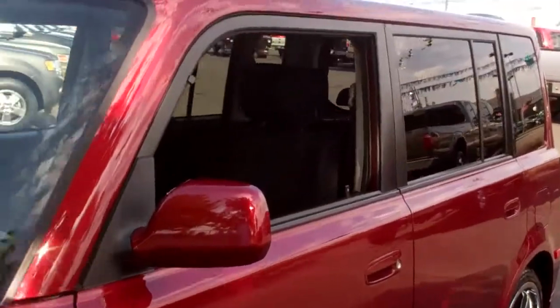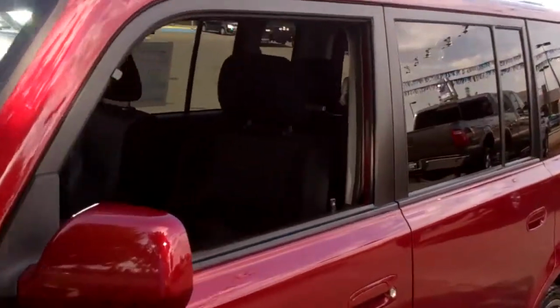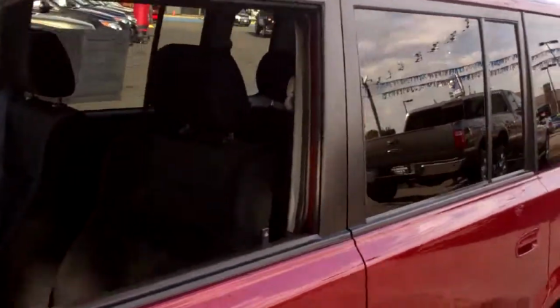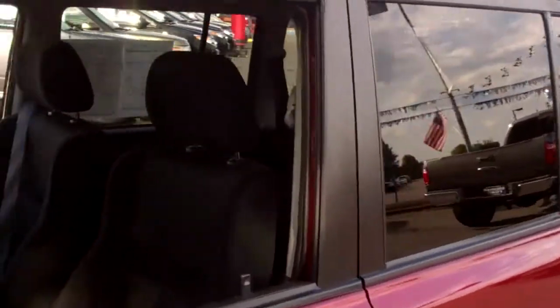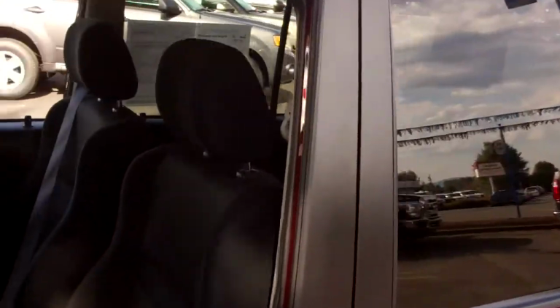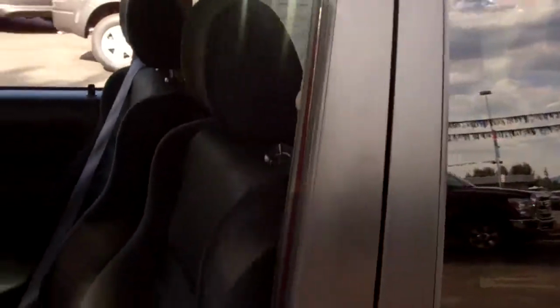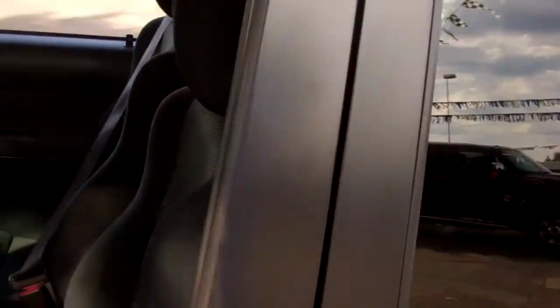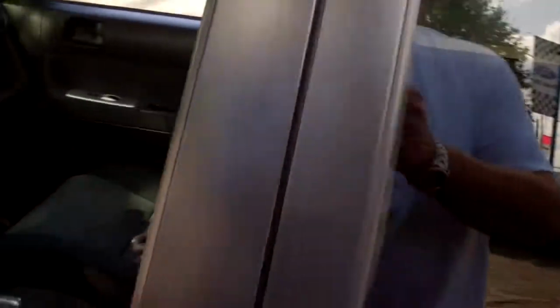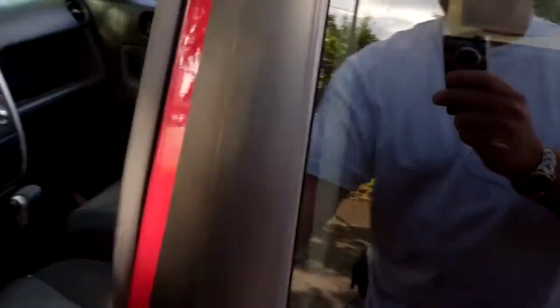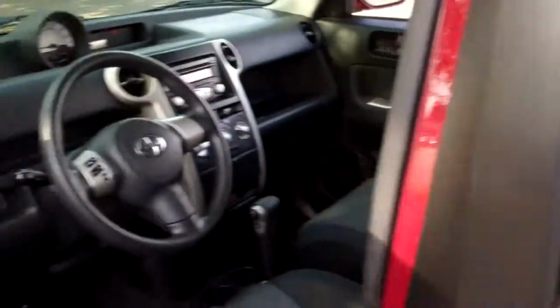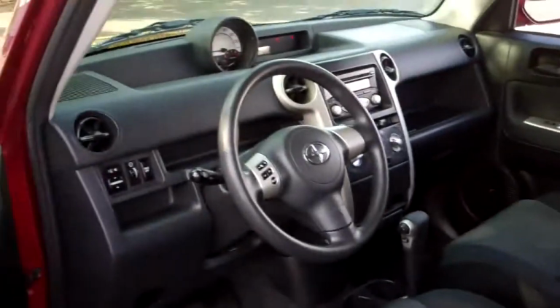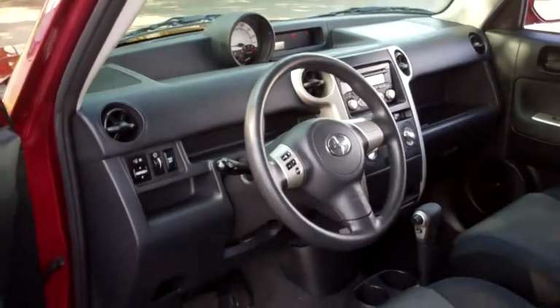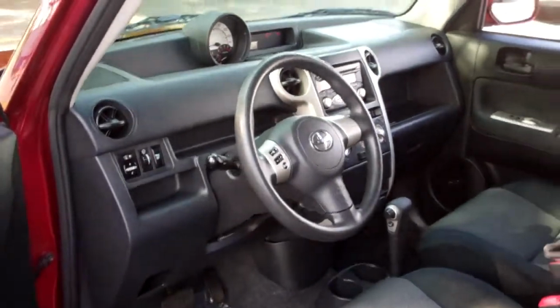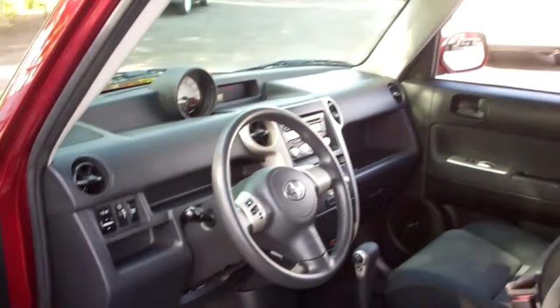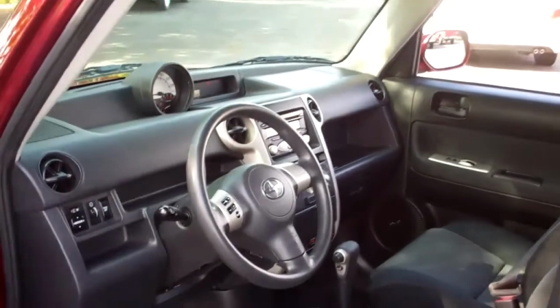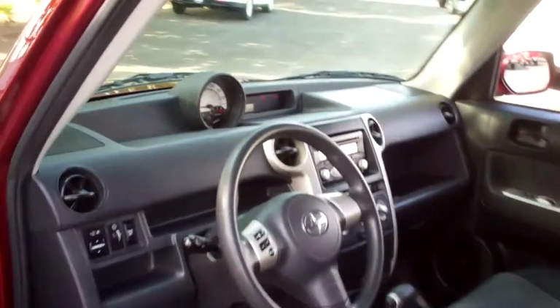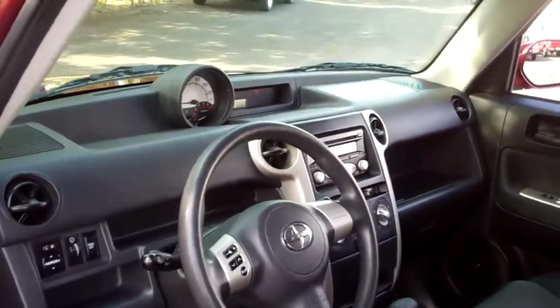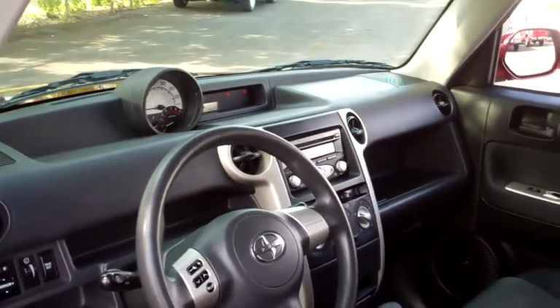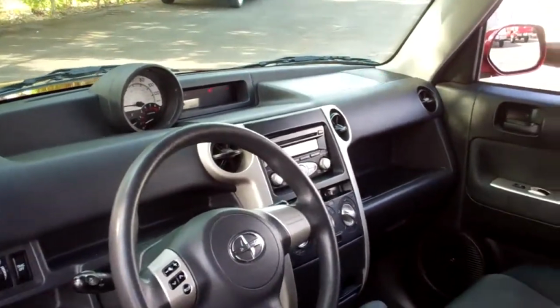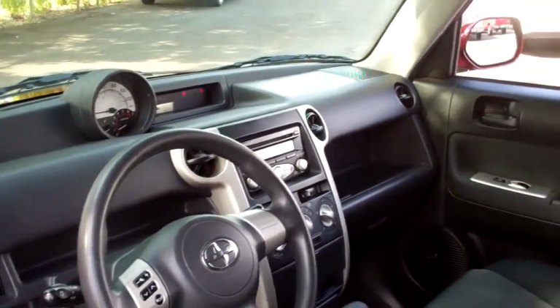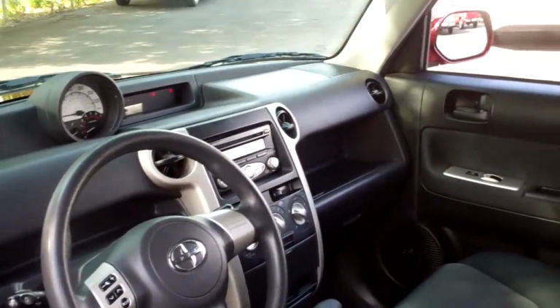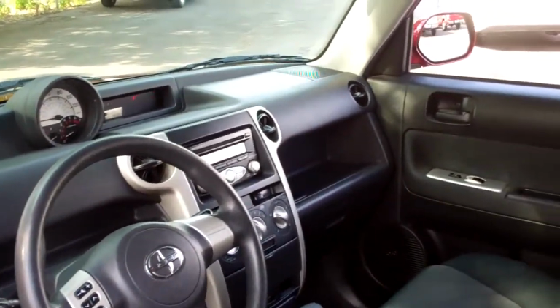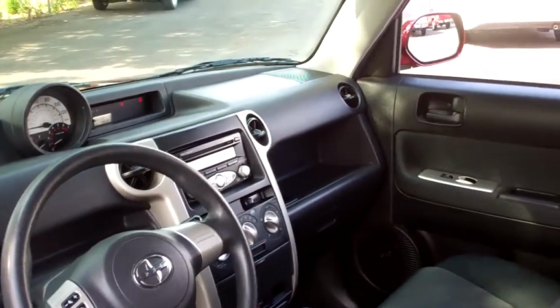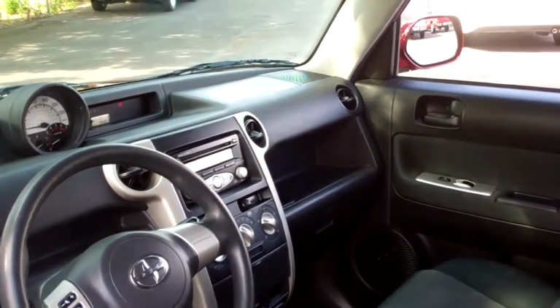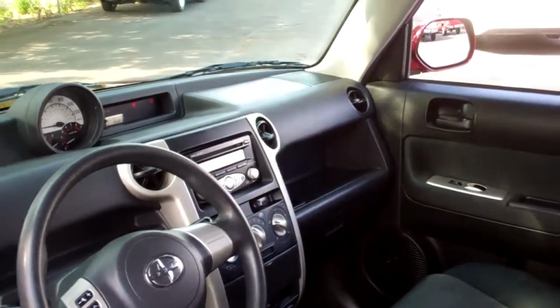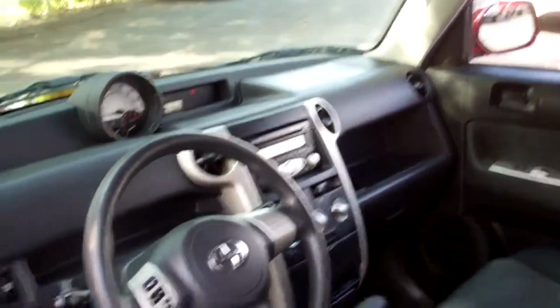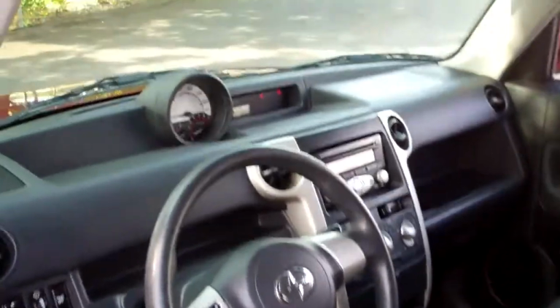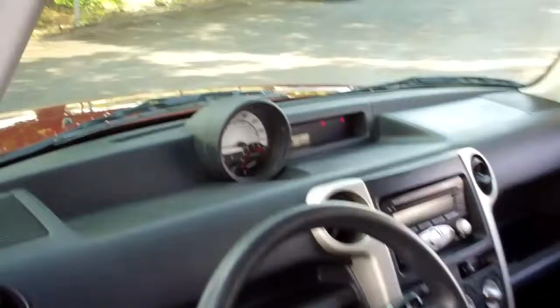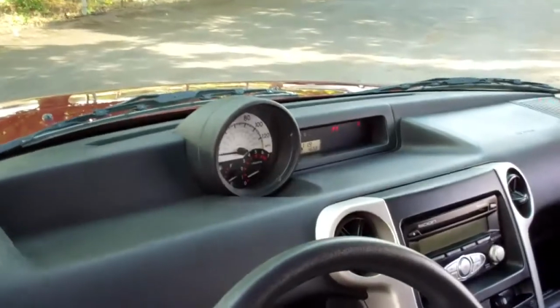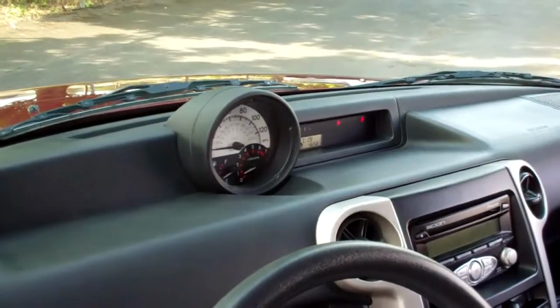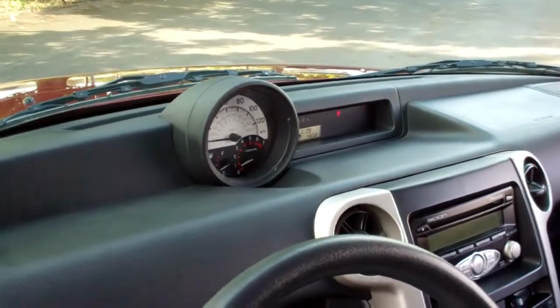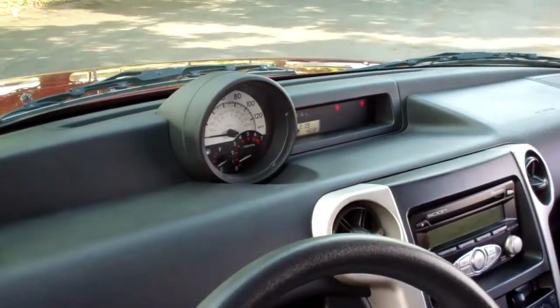Got black cloth interior. Let's take a look inside. Power windows, locks, cruise and tilt. Very, very nice car. CD. Look at the instrumentation — is that very neat?